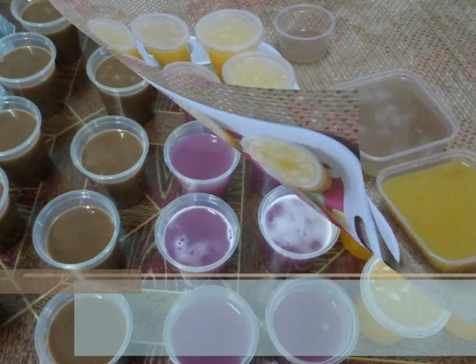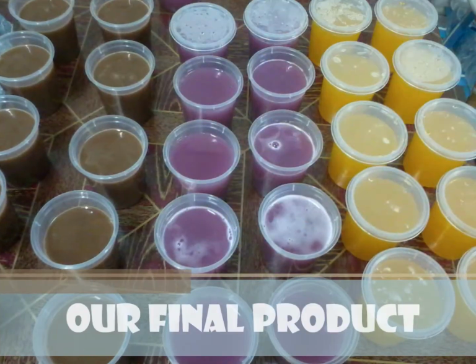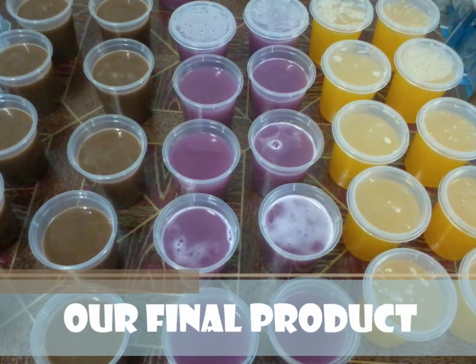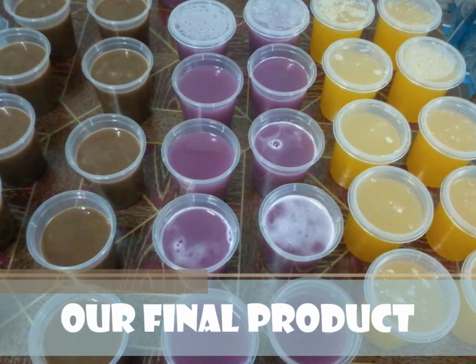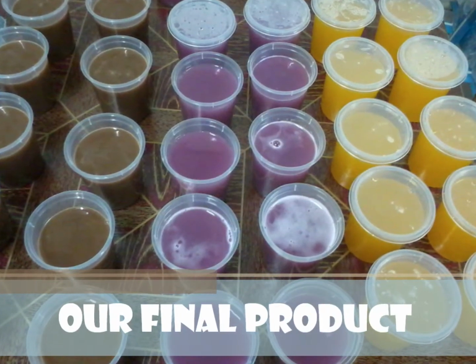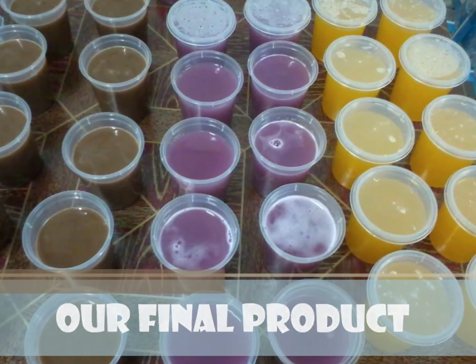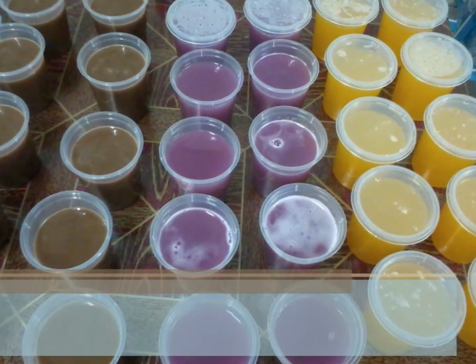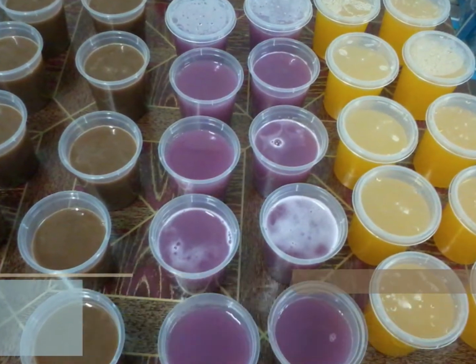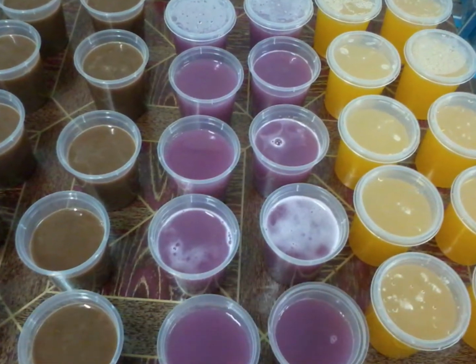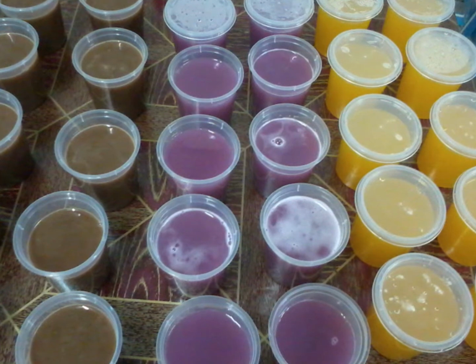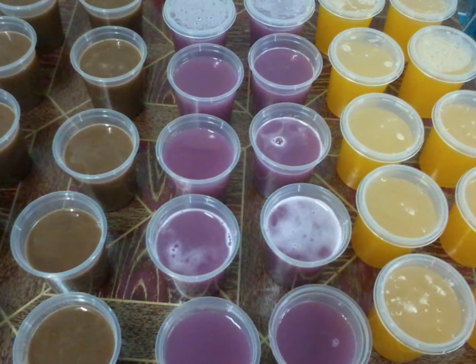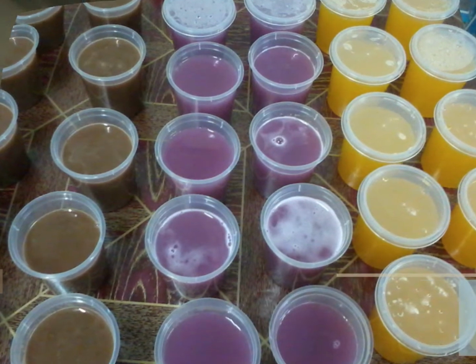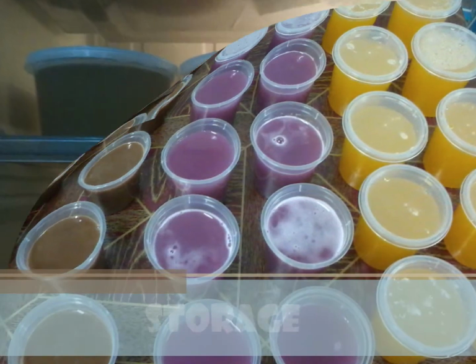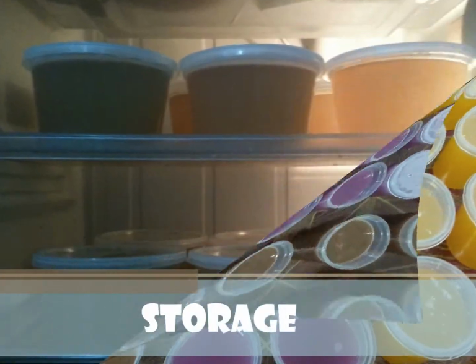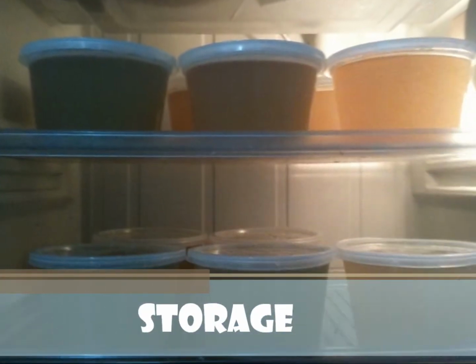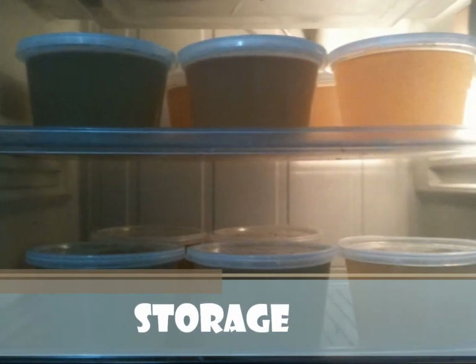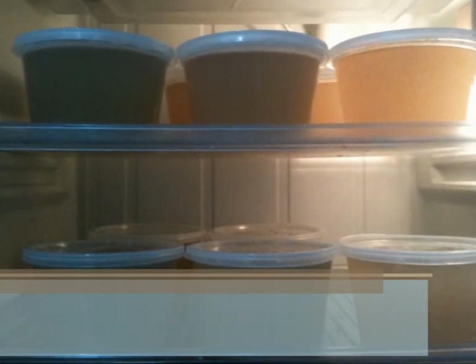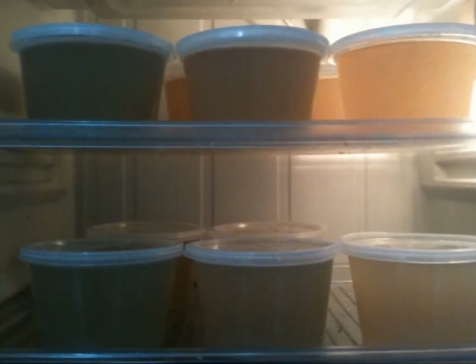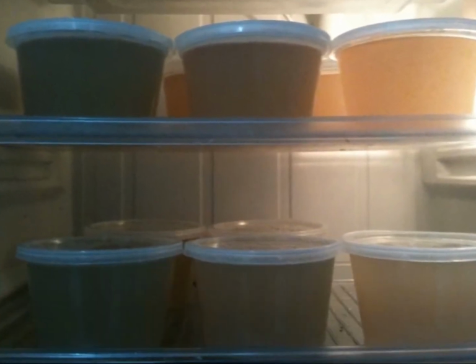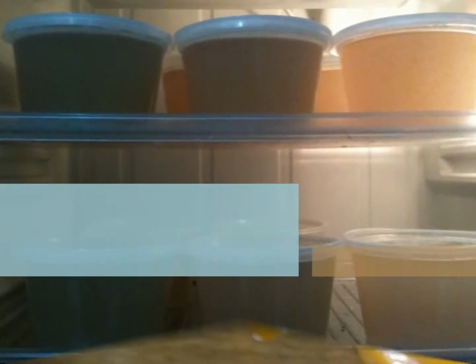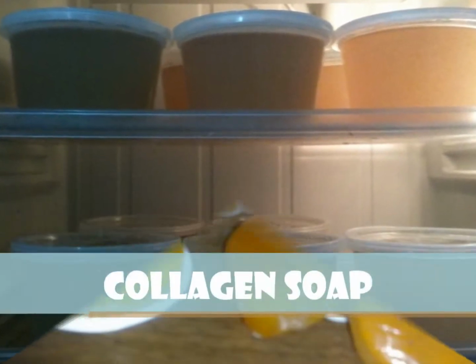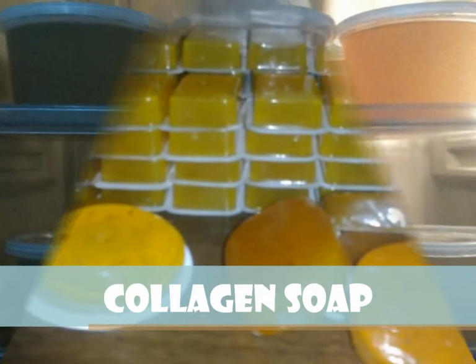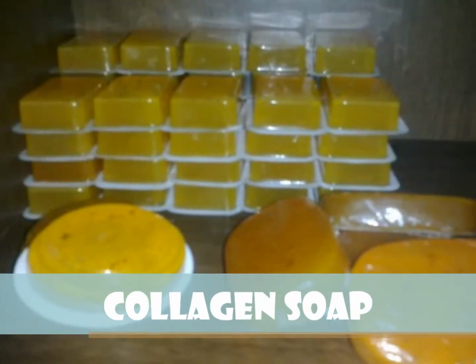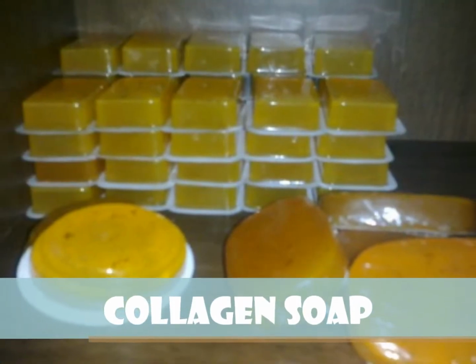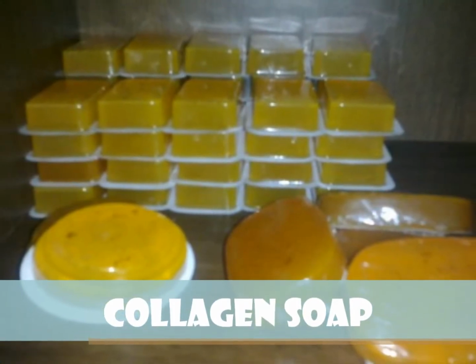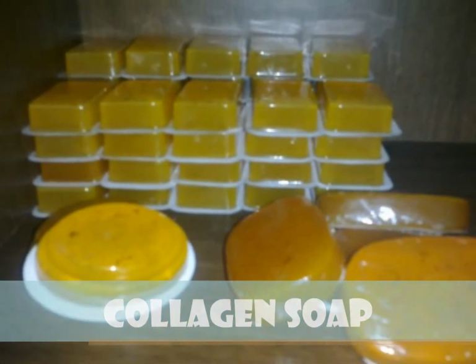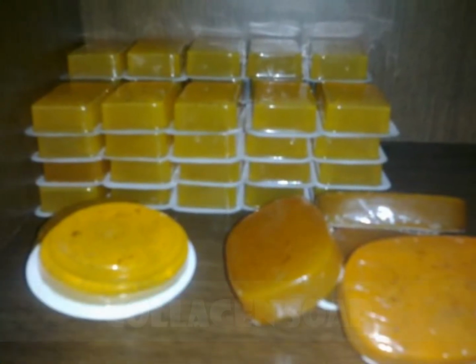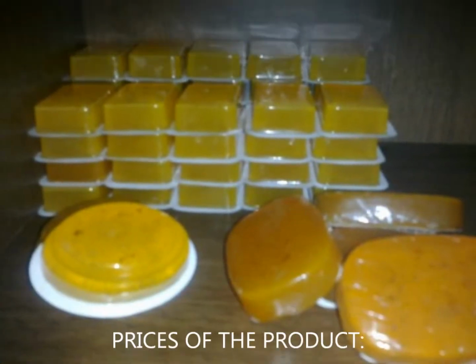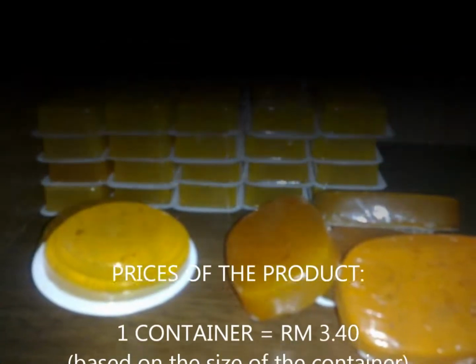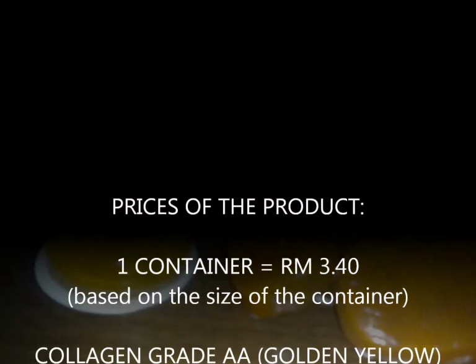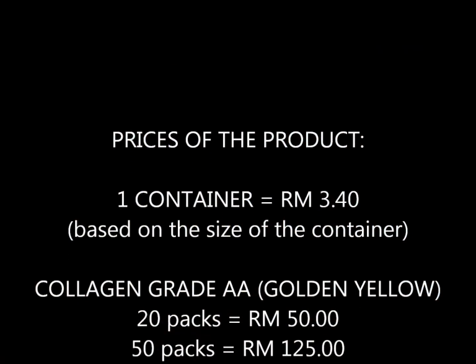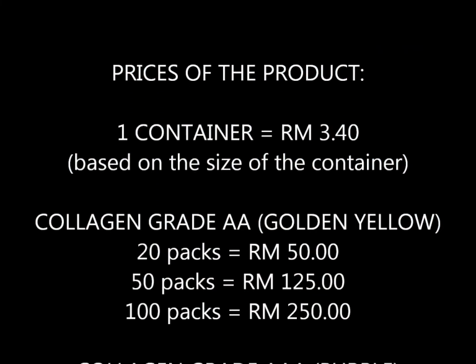This is our final product with packaging. Other than collagen, we also produce collagen soap suitable for all types of skin. This is our price.